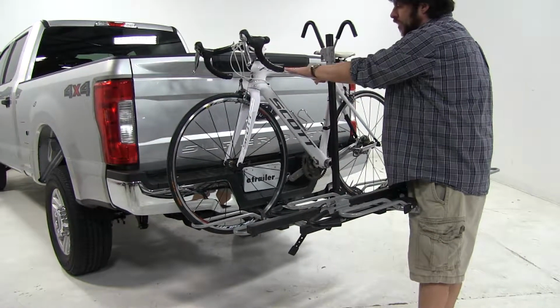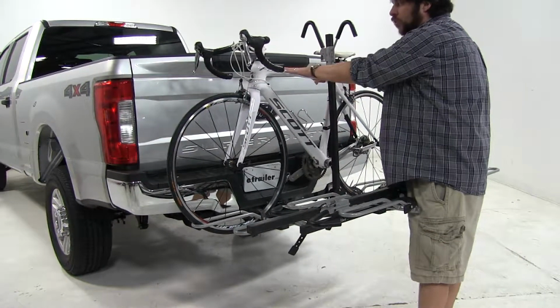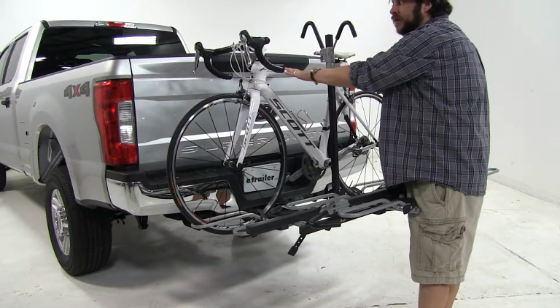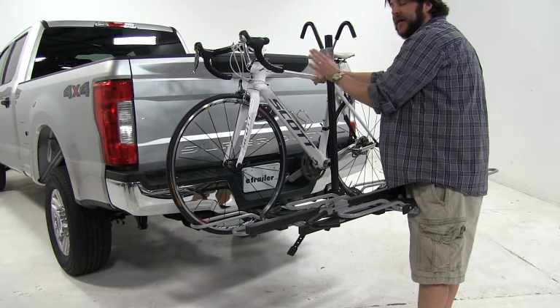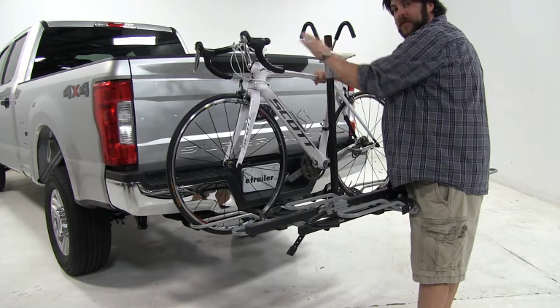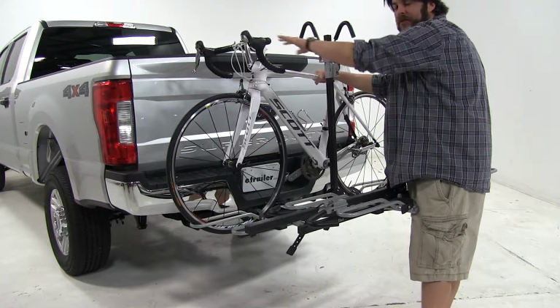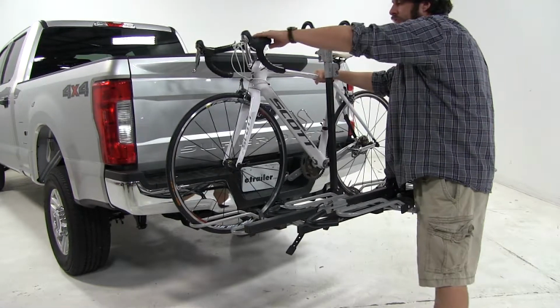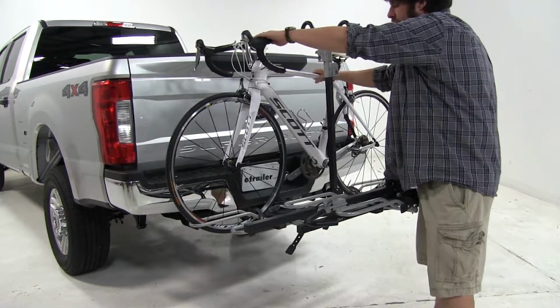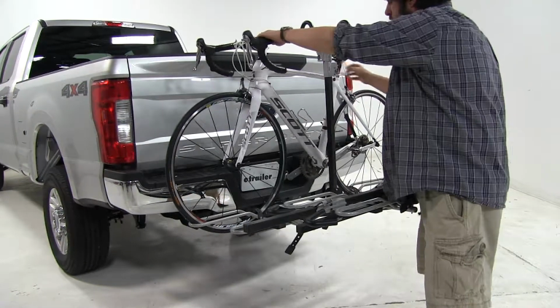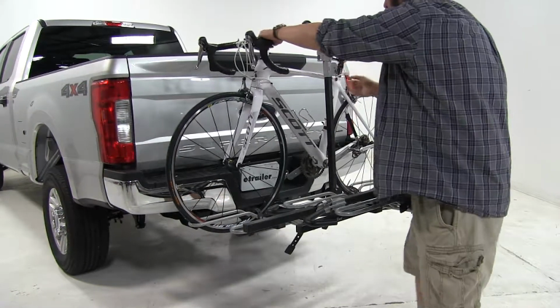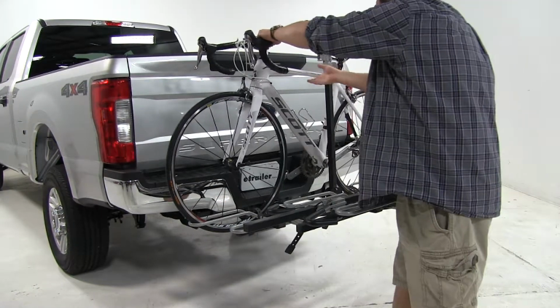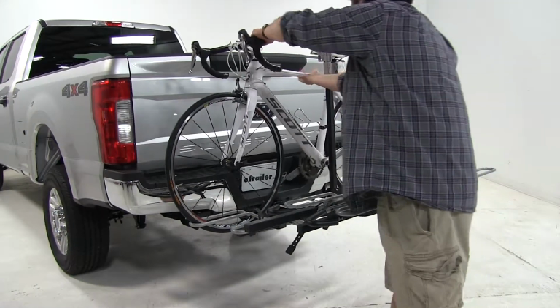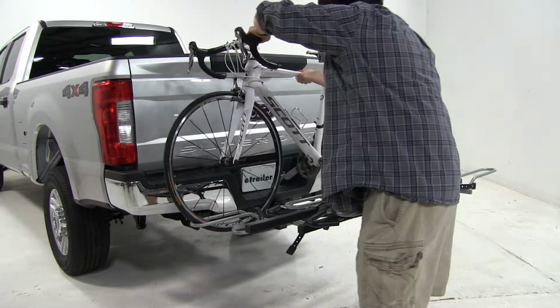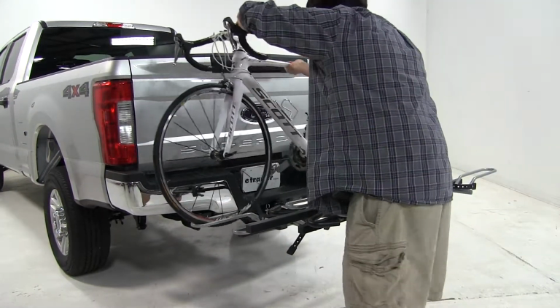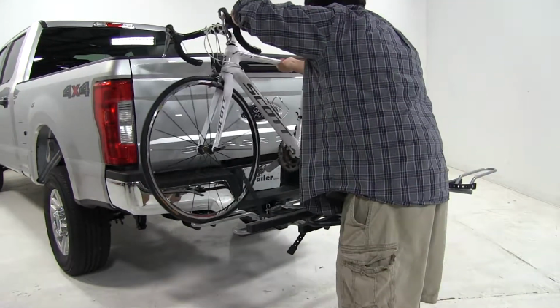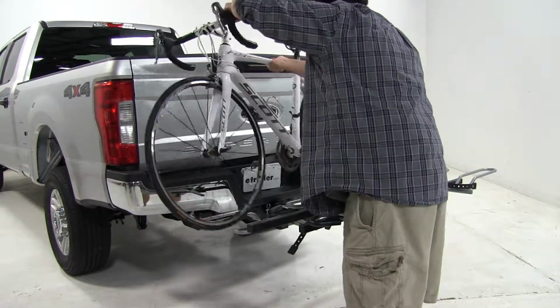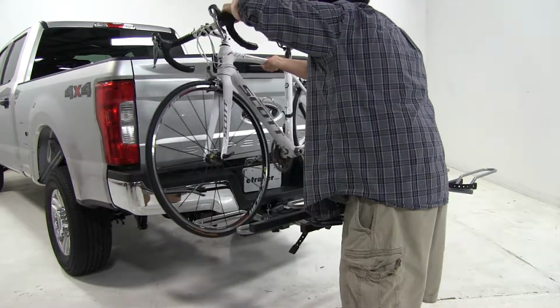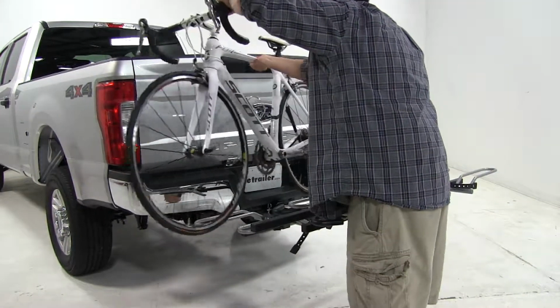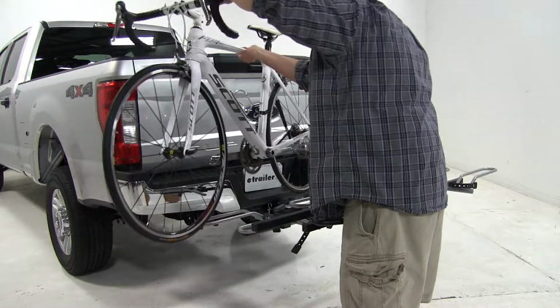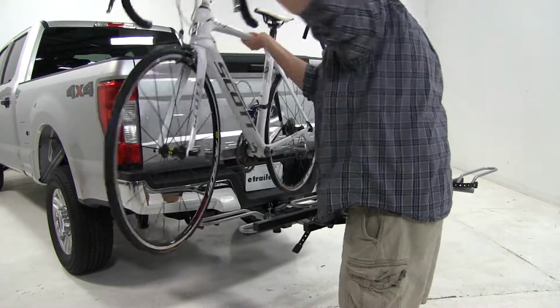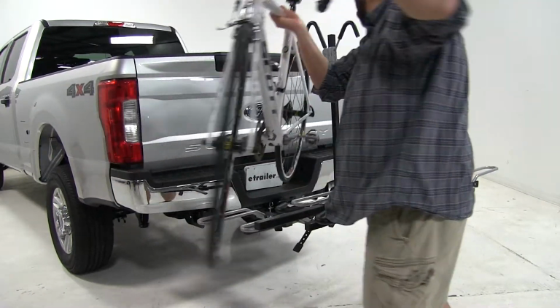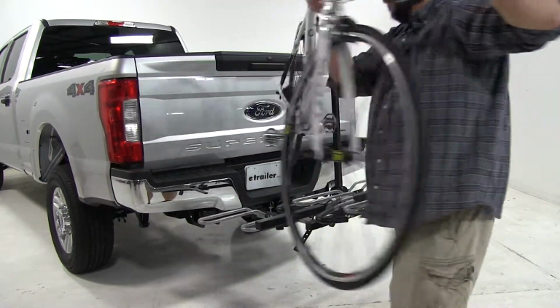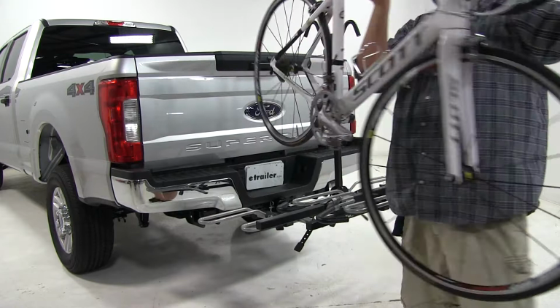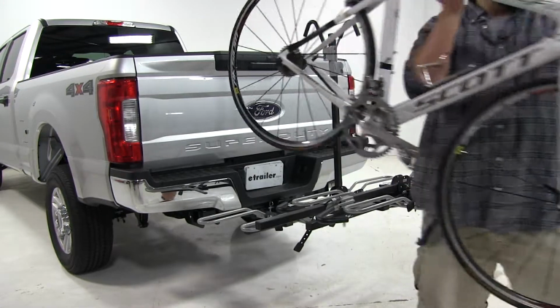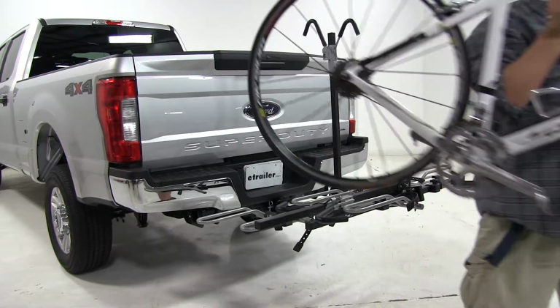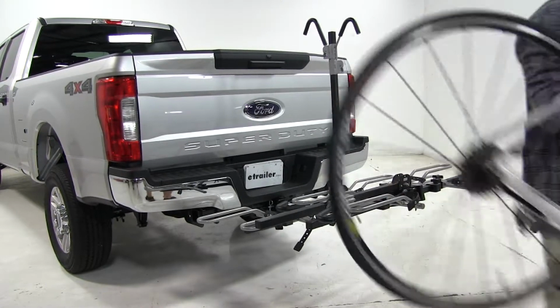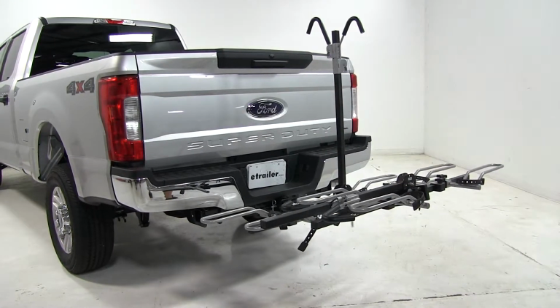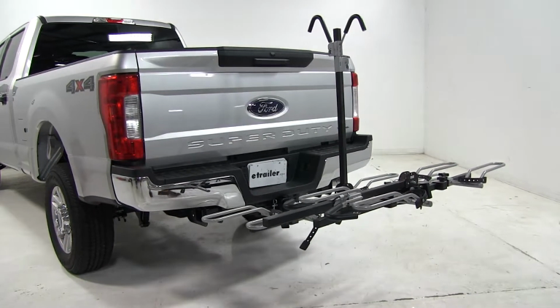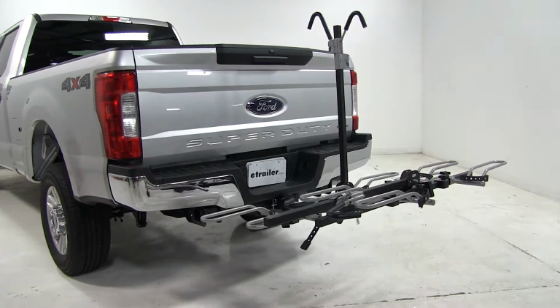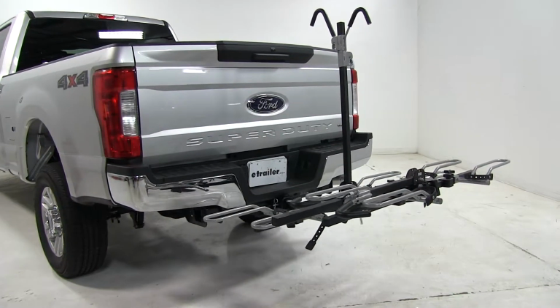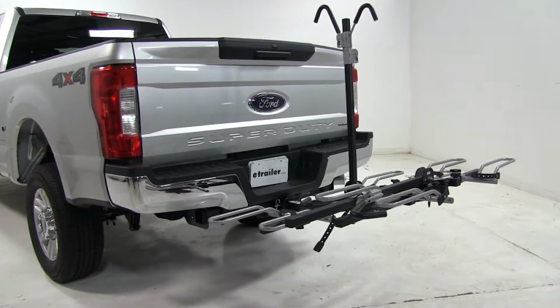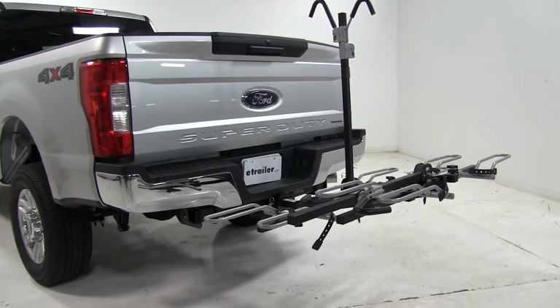Now we're holding onto the bike to make sure it doesn't fall into the vehicle. Then we can grab our bike itself and set it off to the side.